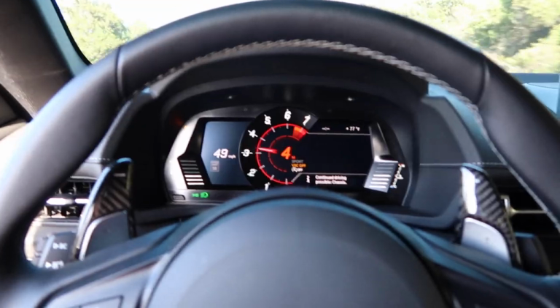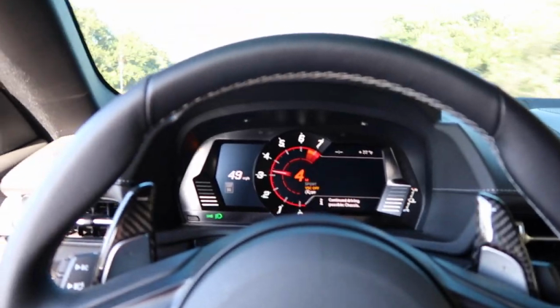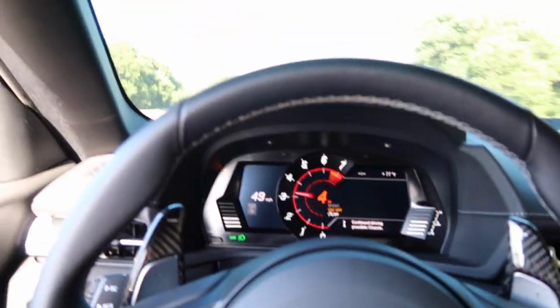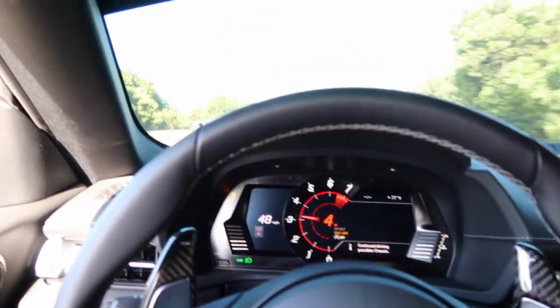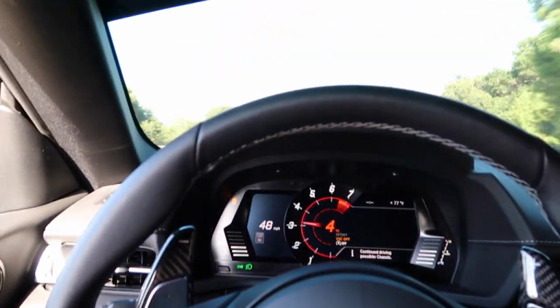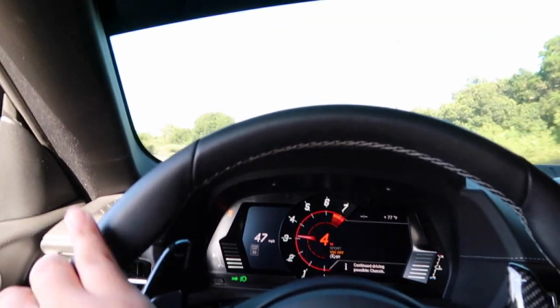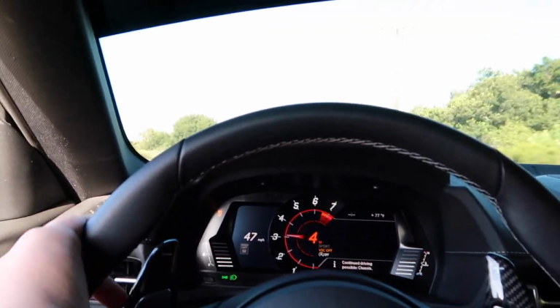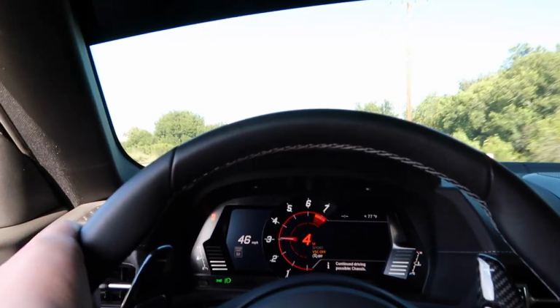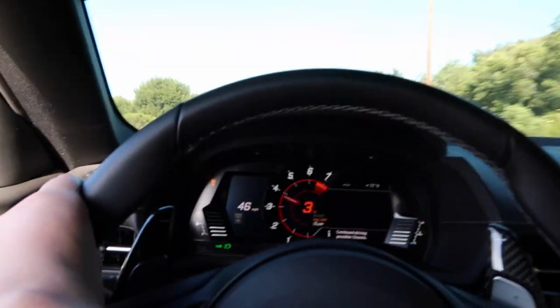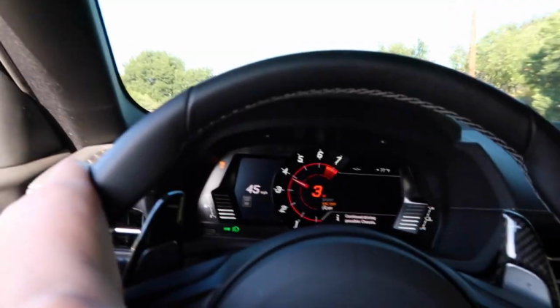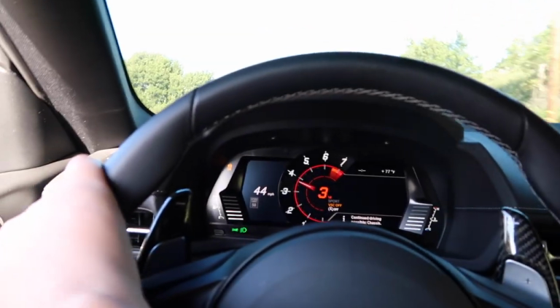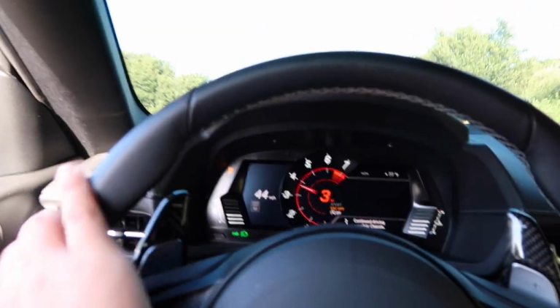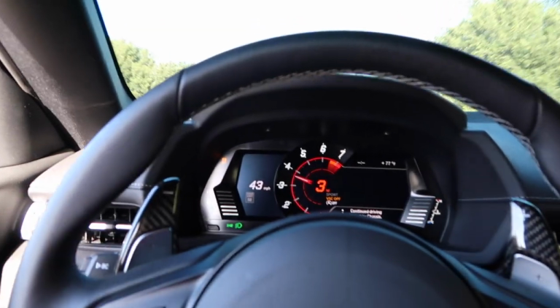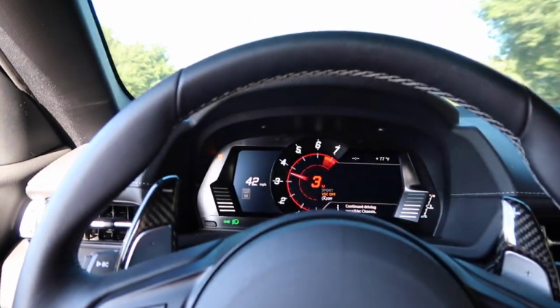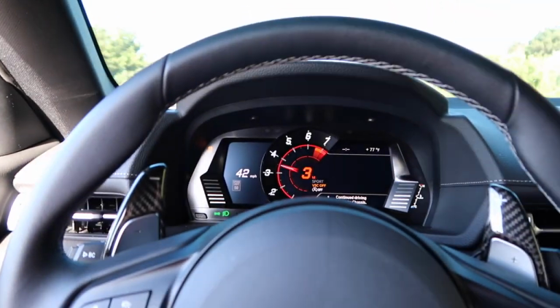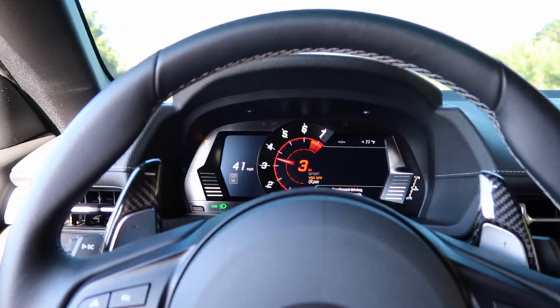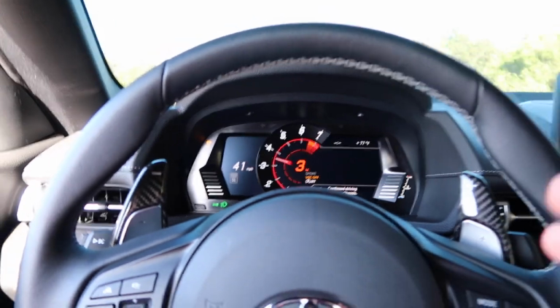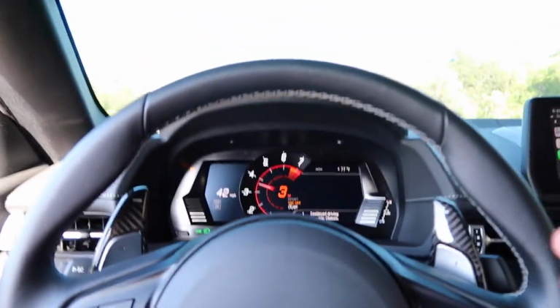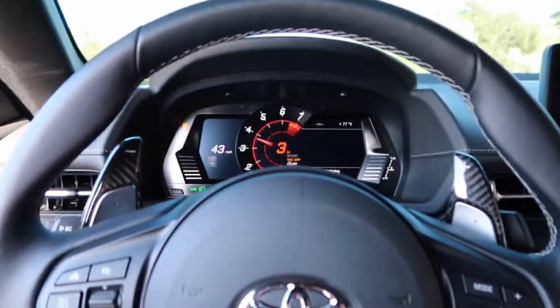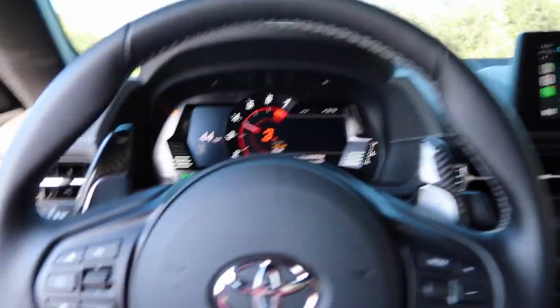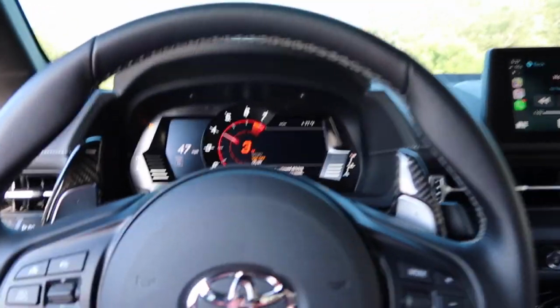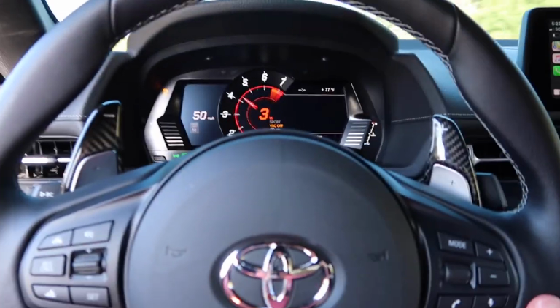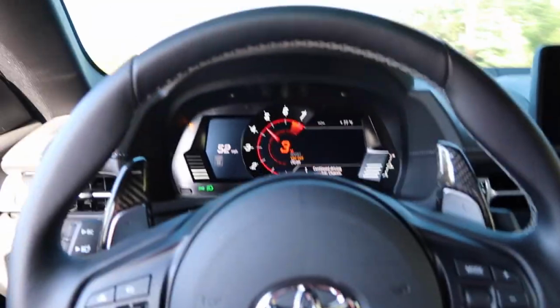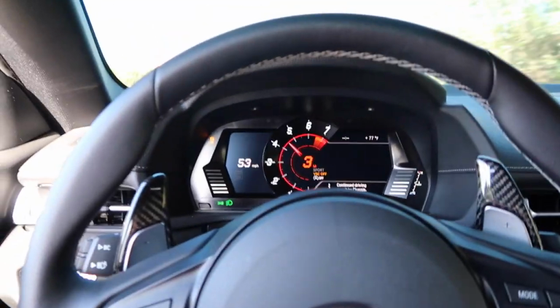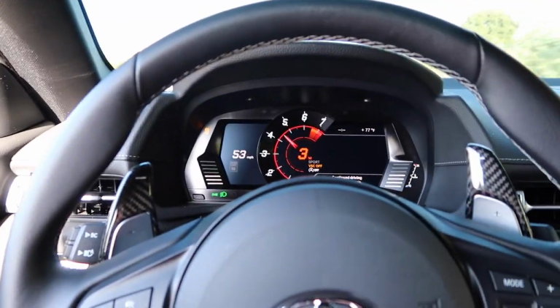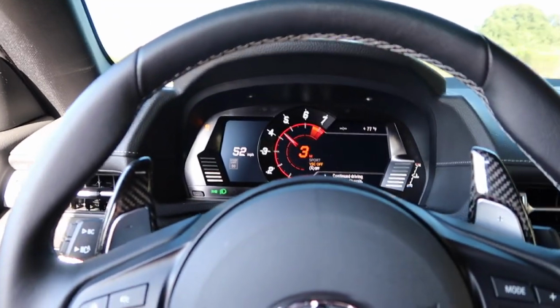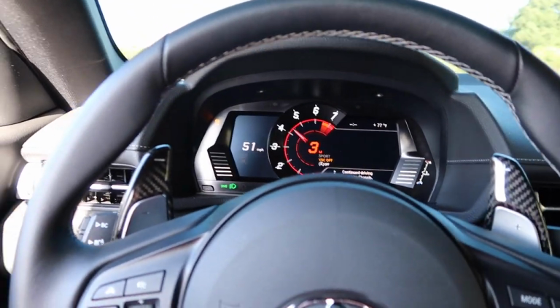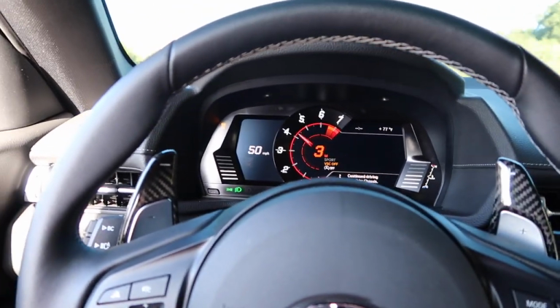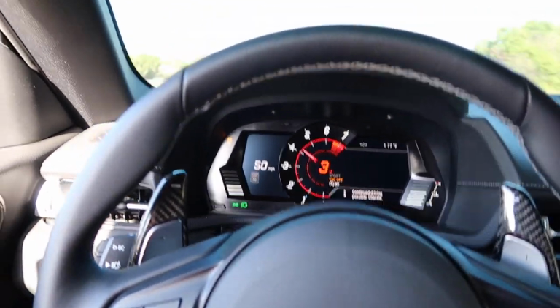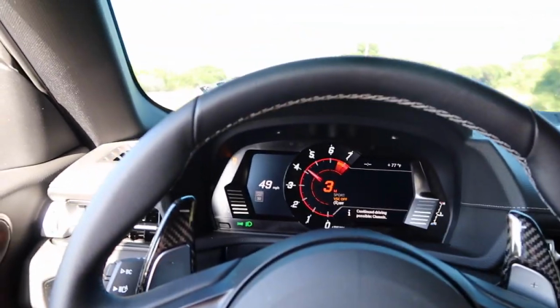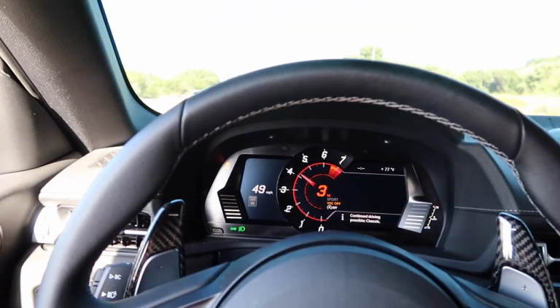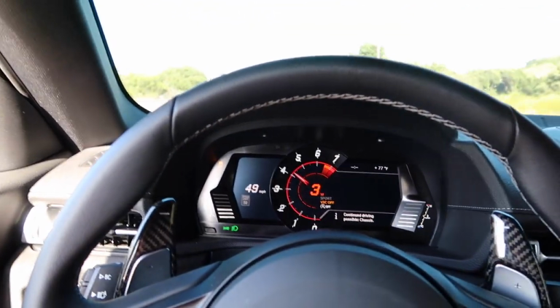Let's give it a downshift. The burbles are a little bit louder and the car definitely got faster.